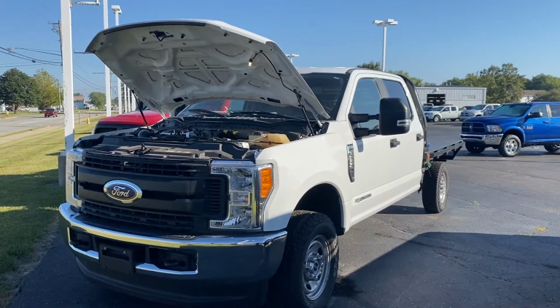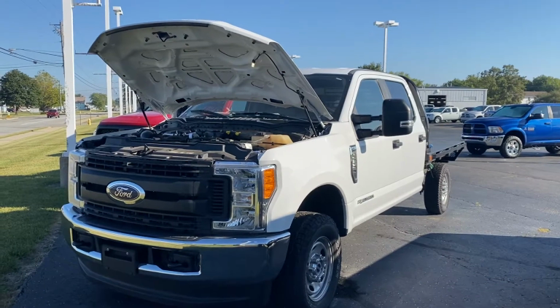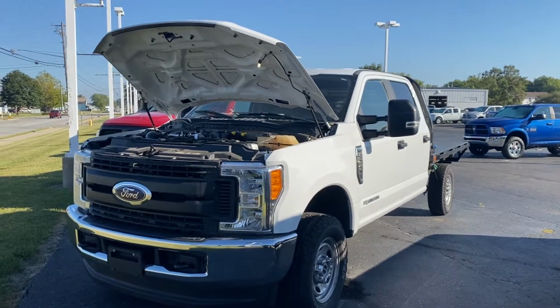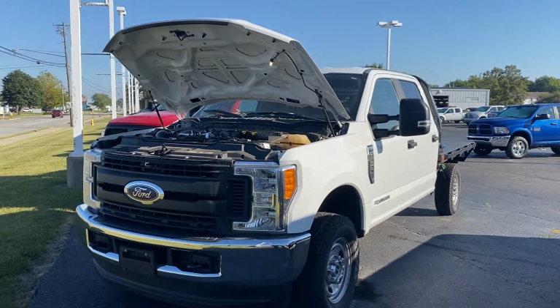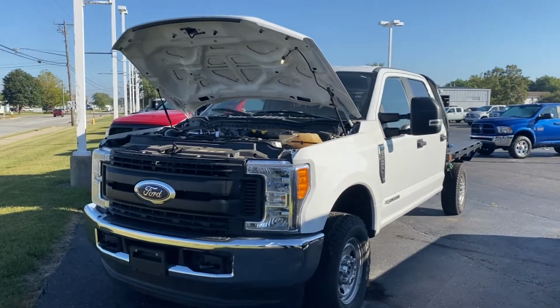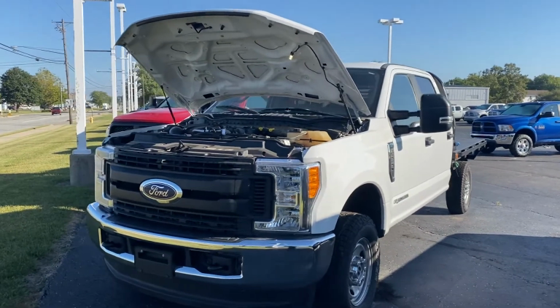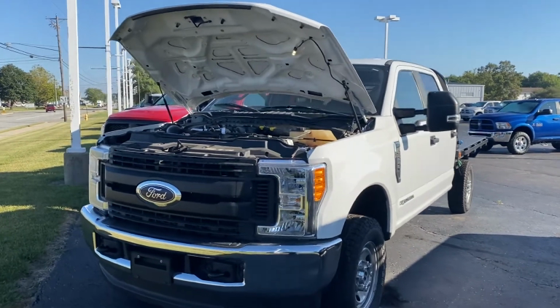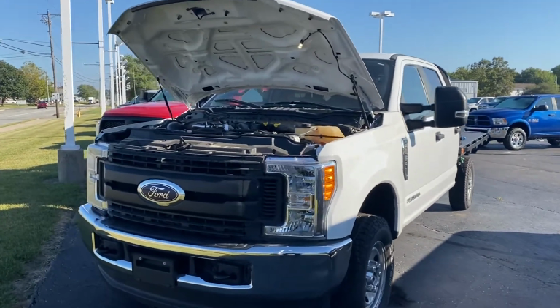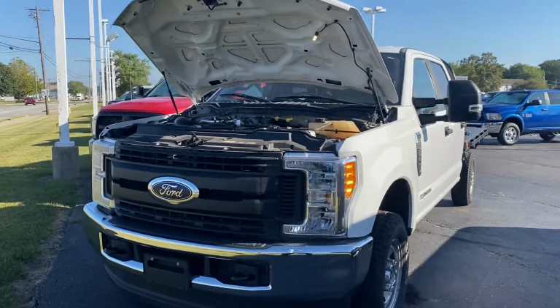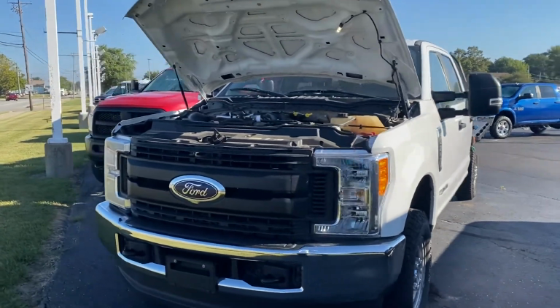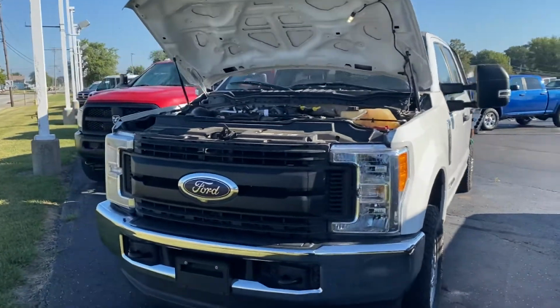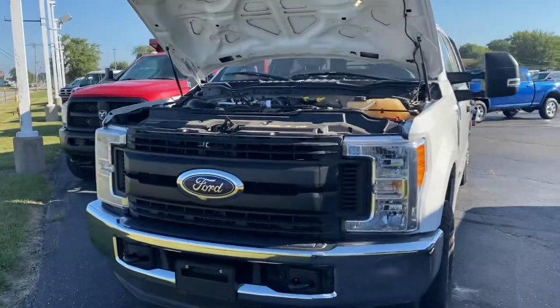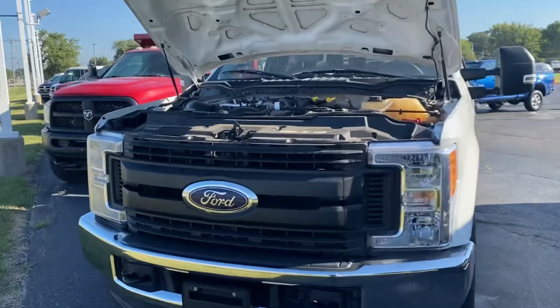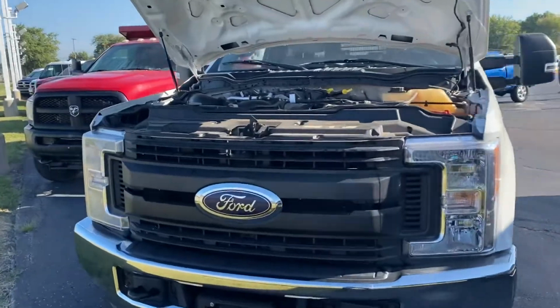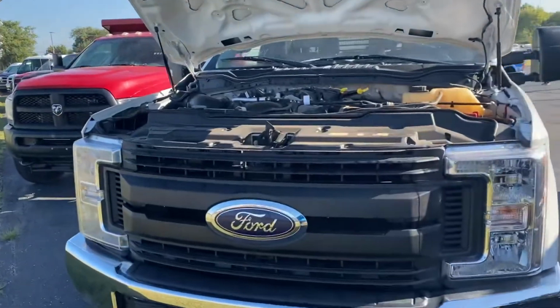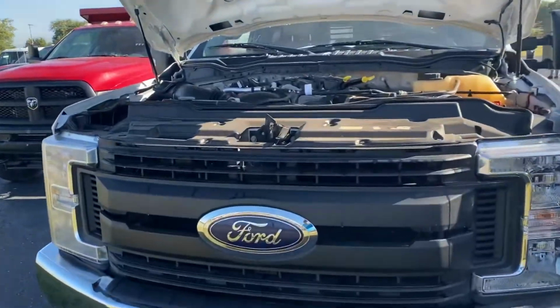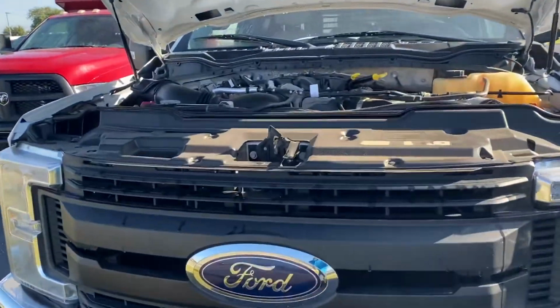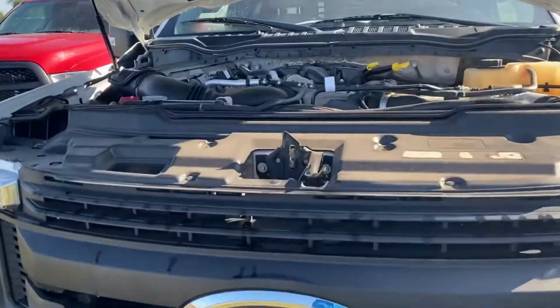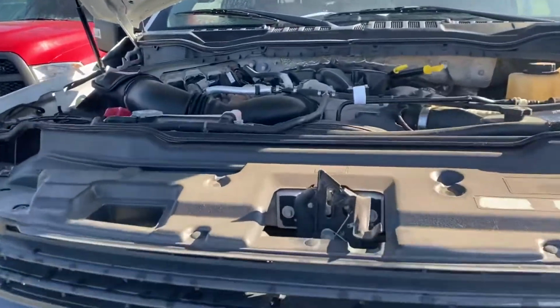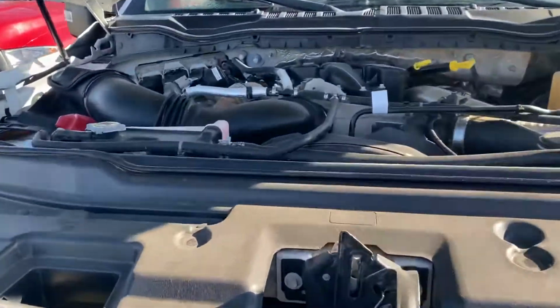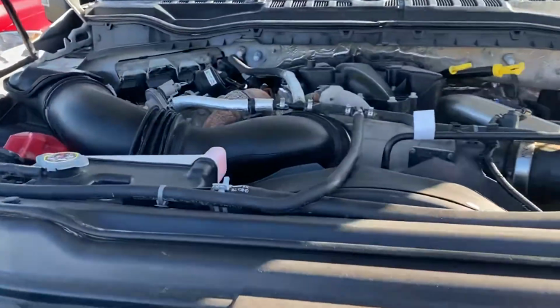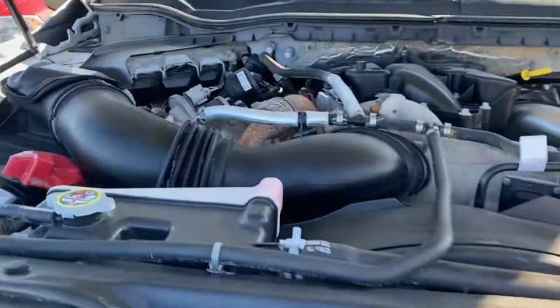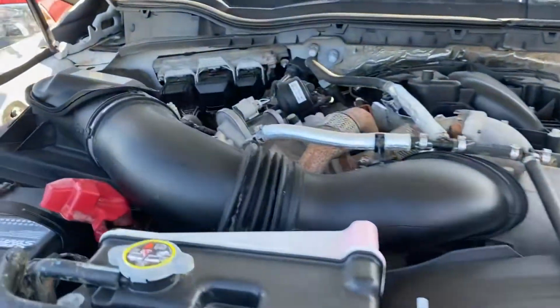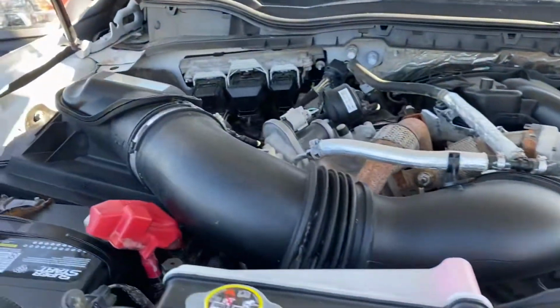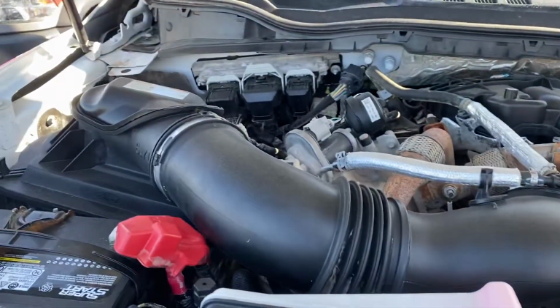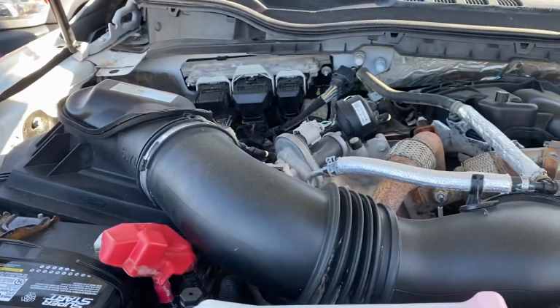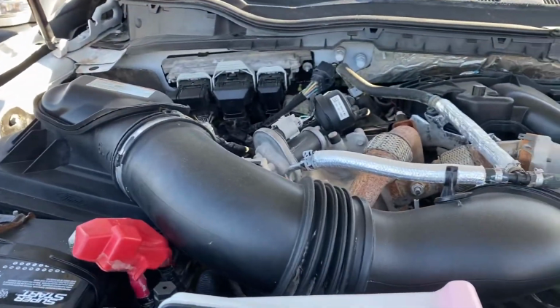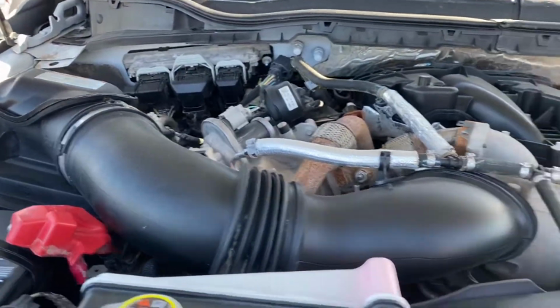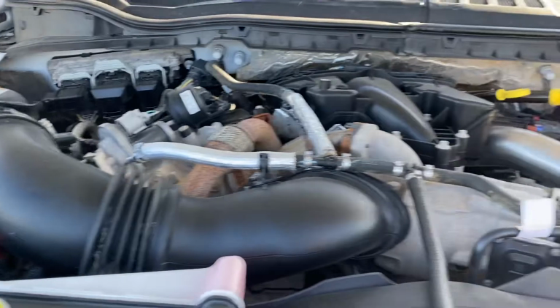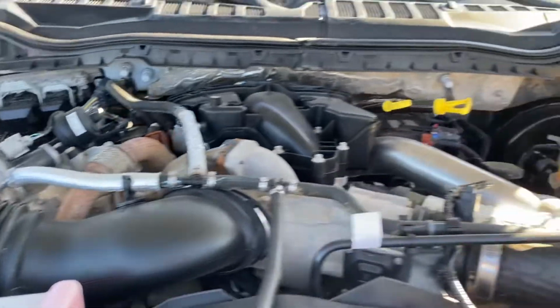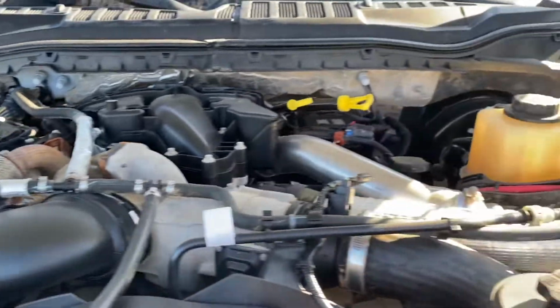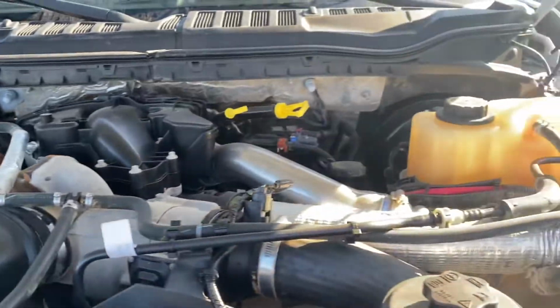Good morning, this is Andy with Terry Hendricks Chrysler. We wanted to take a look at our Ford F250 with the Power Stroke diesel engine.